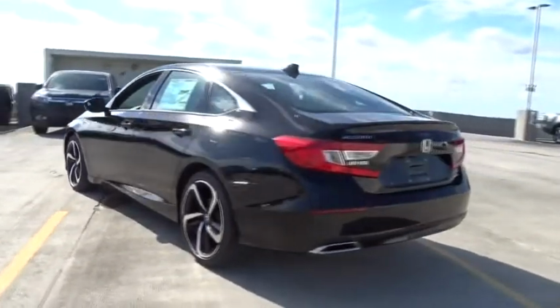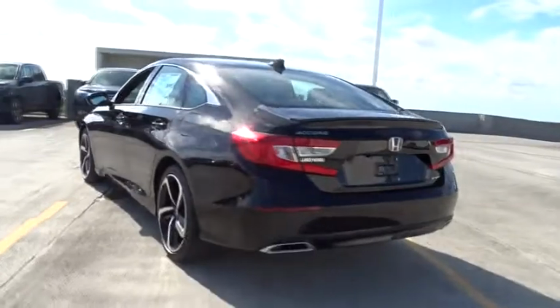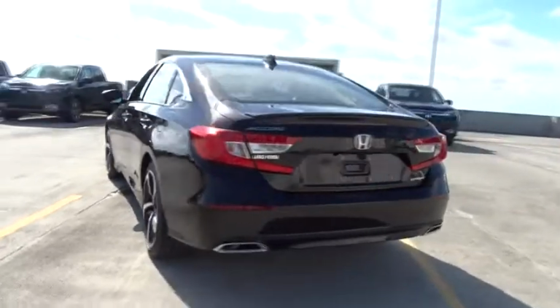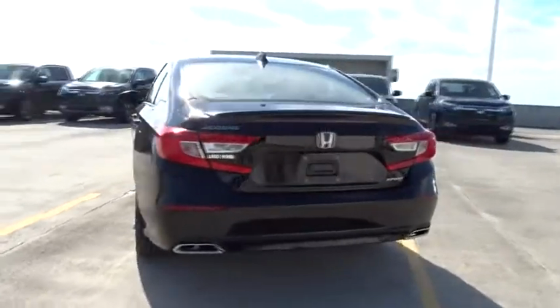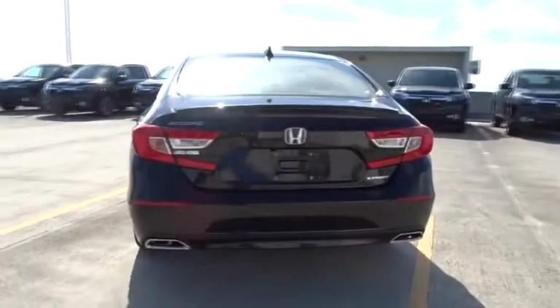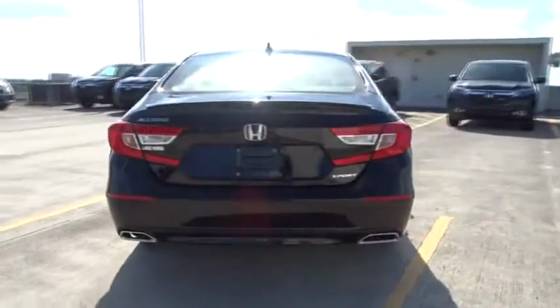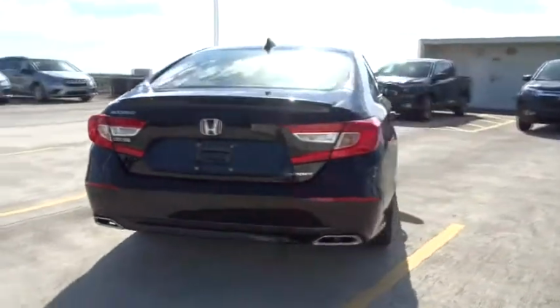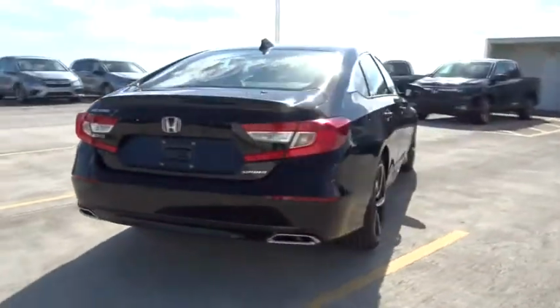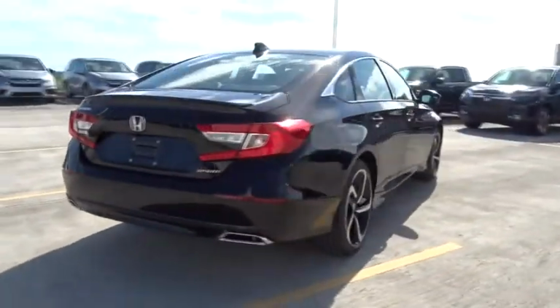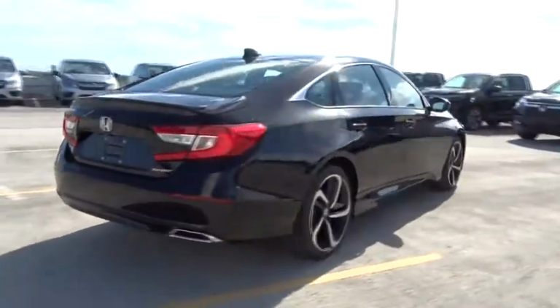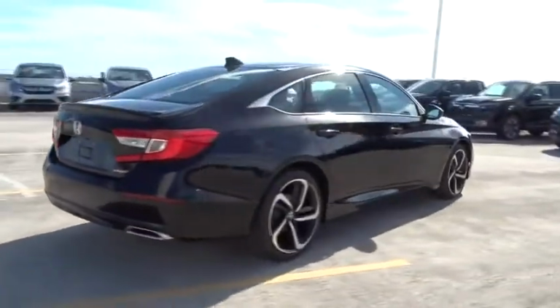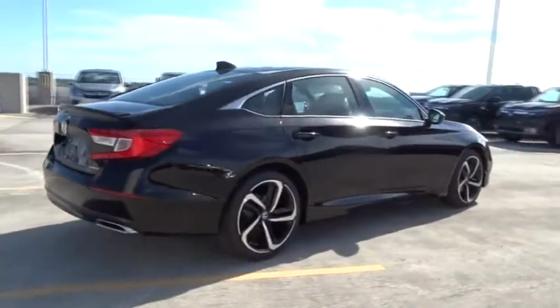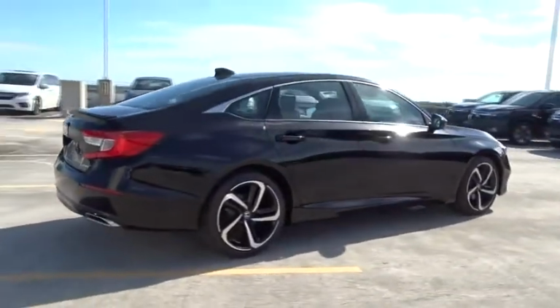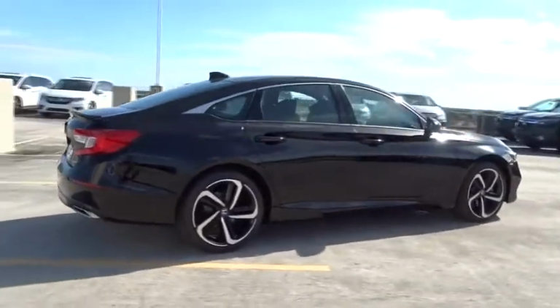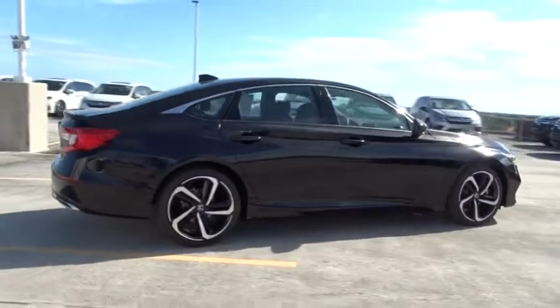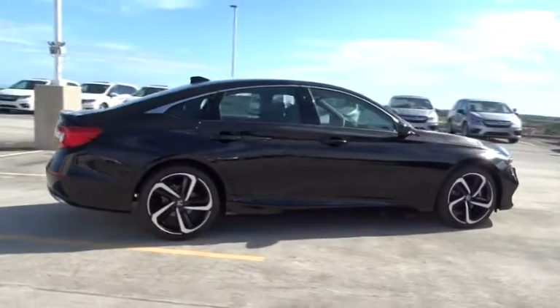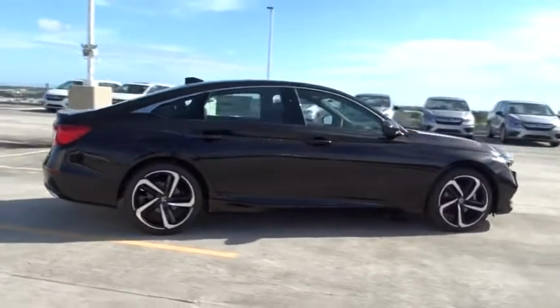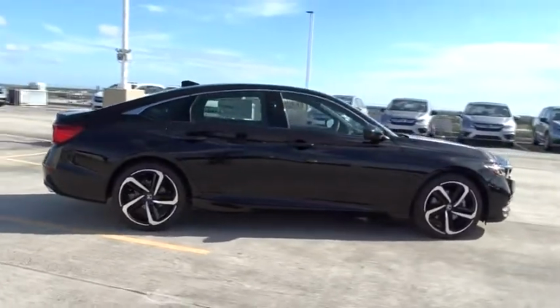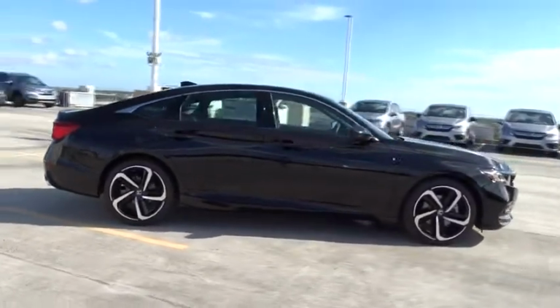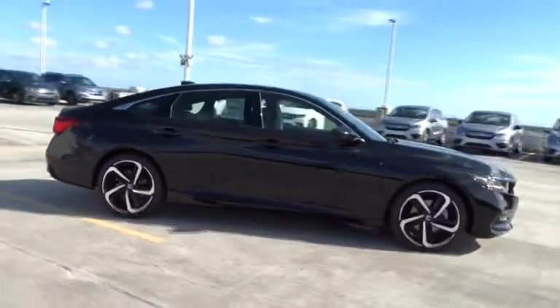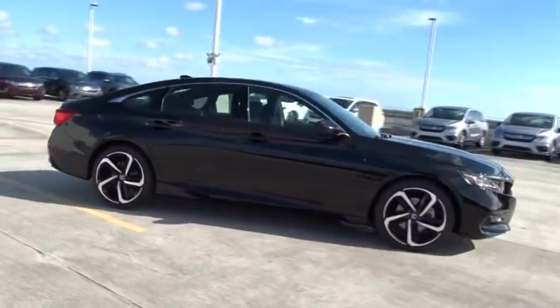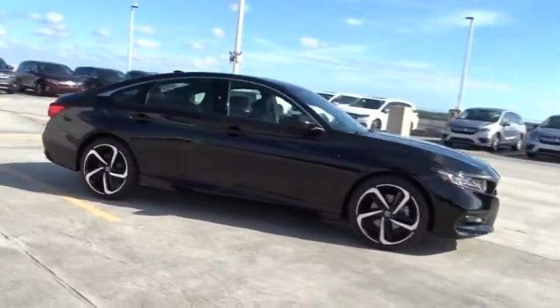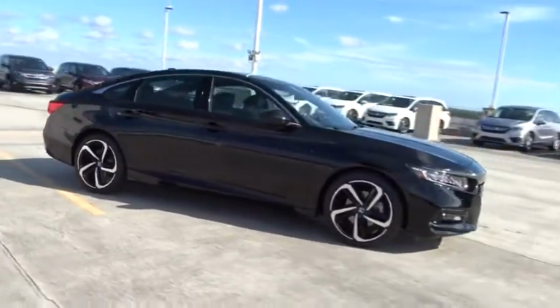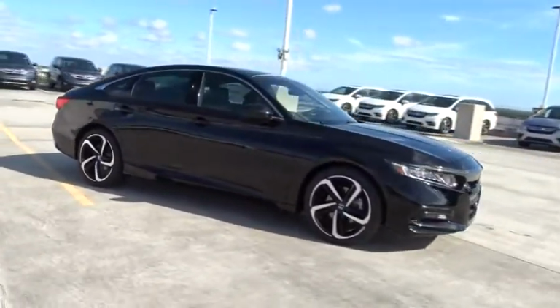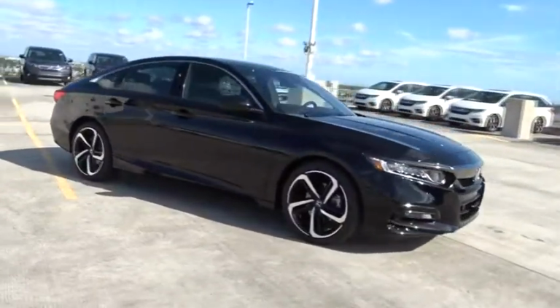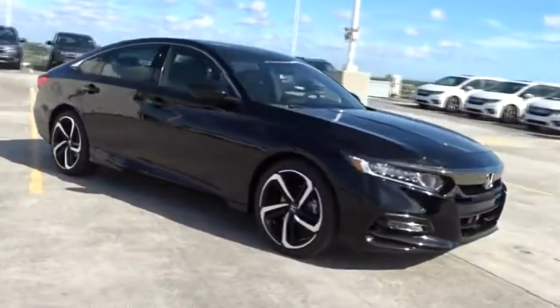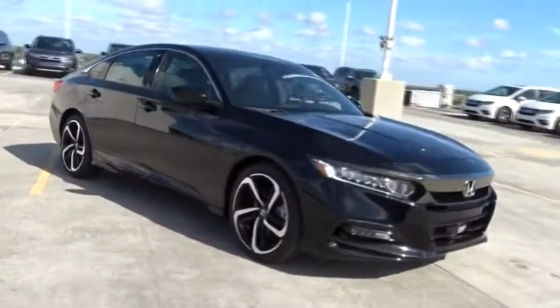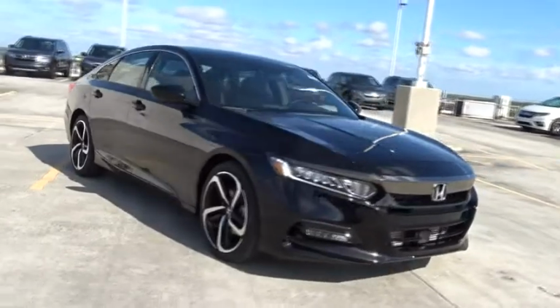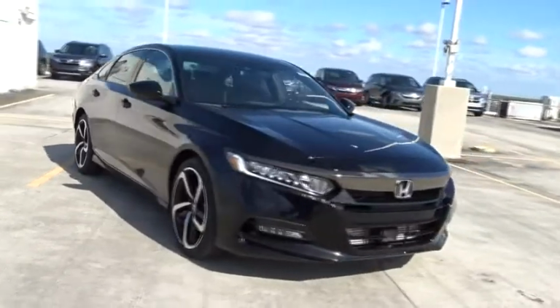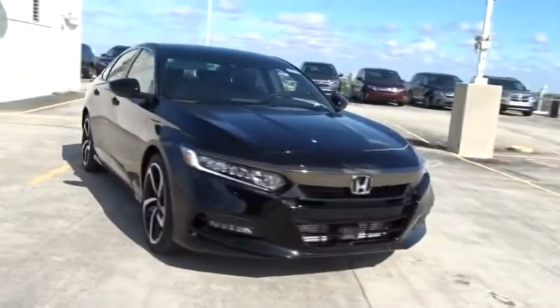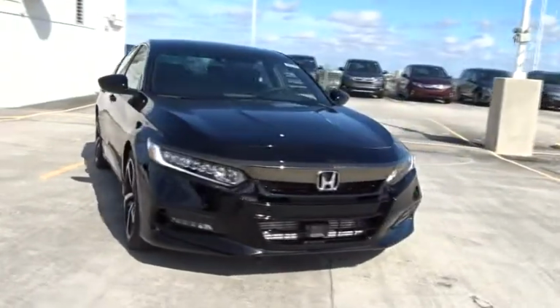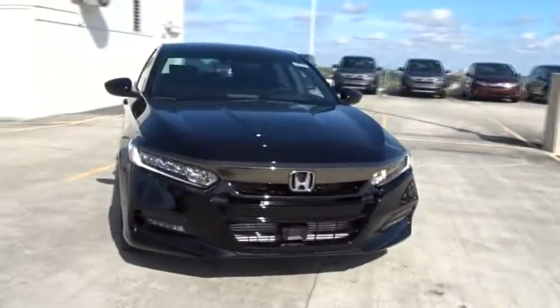Here are some of this vehicle's great options: traction control, Bluetooth, front wheel drive, power windows, trip computer, fog lamps, remote power door locks, tachometer.